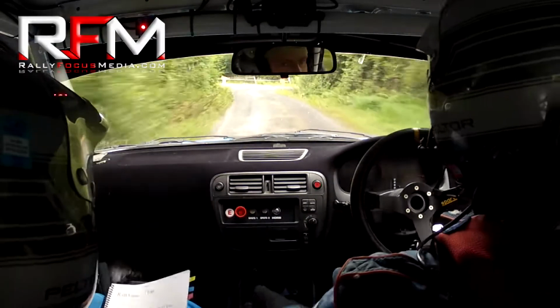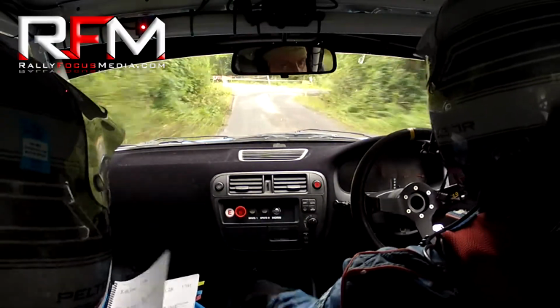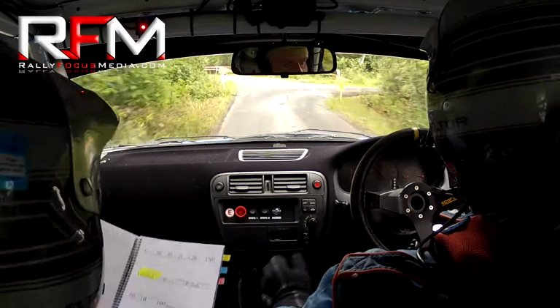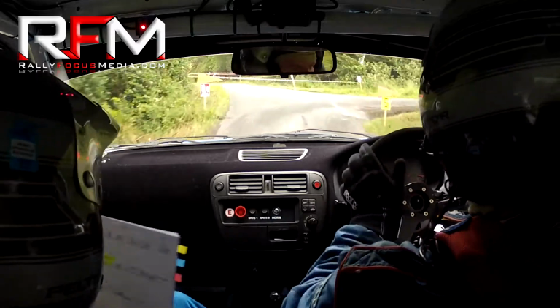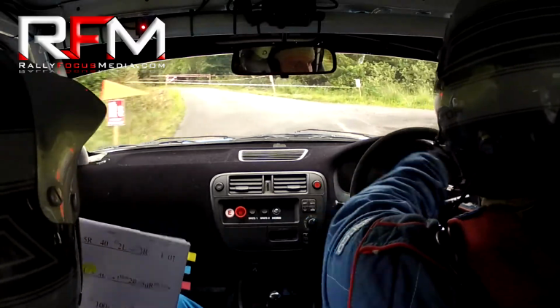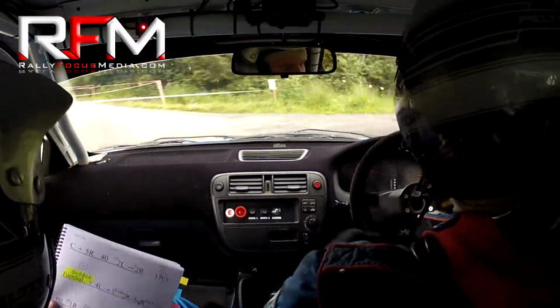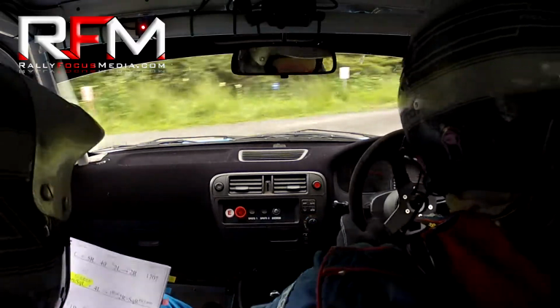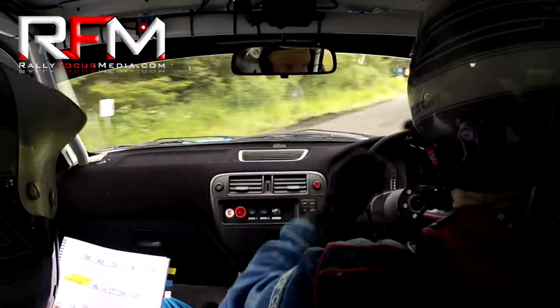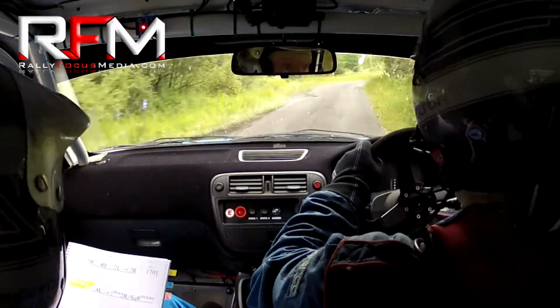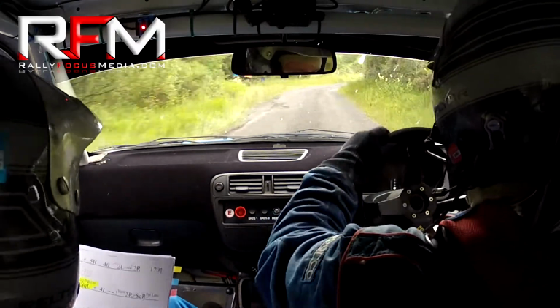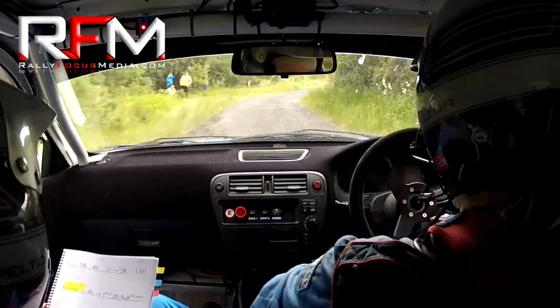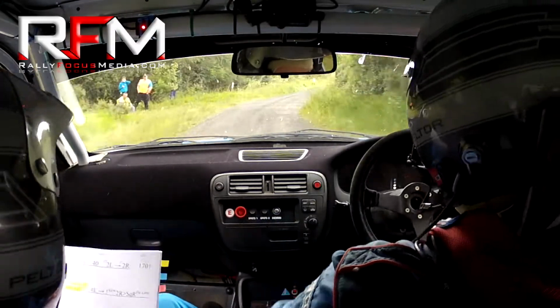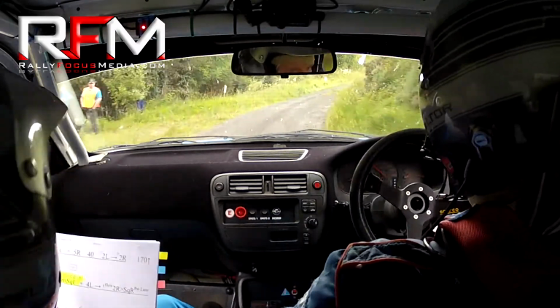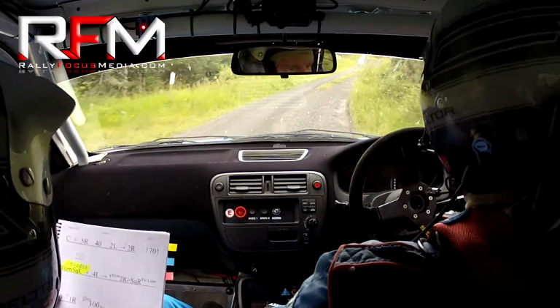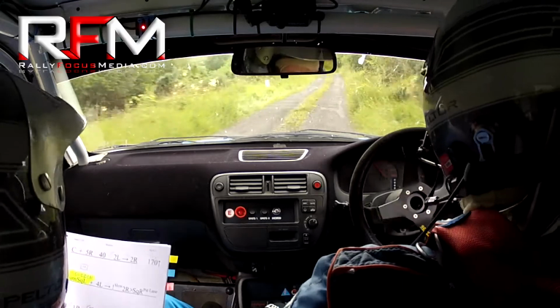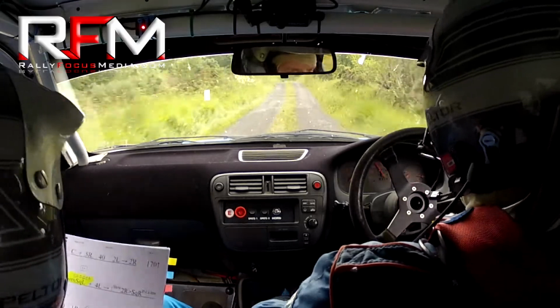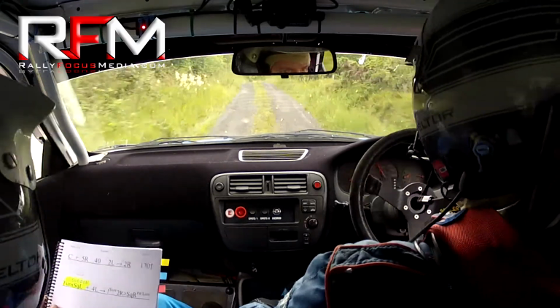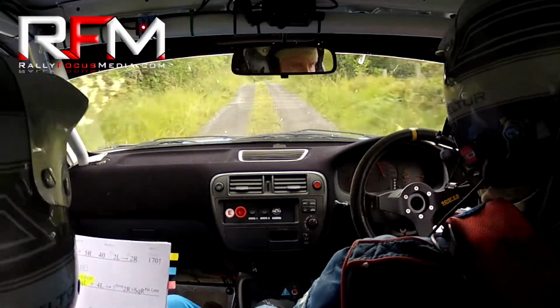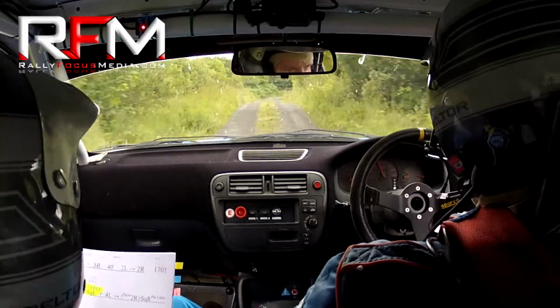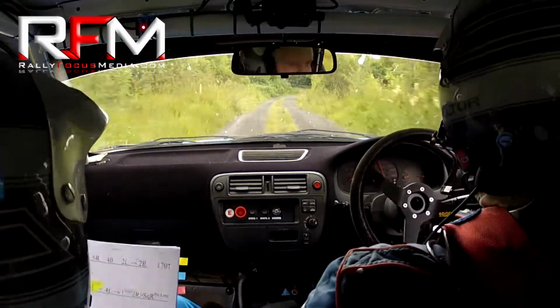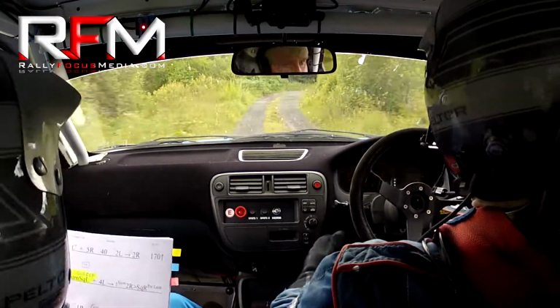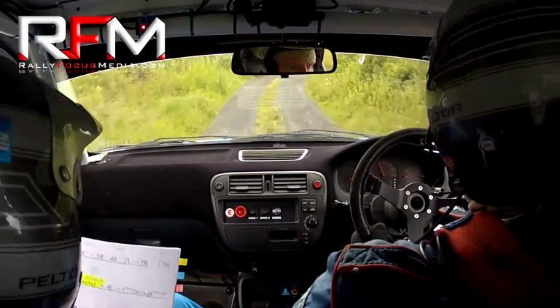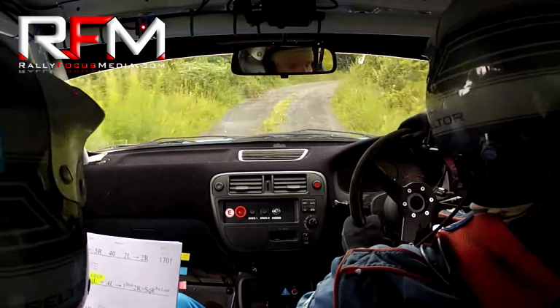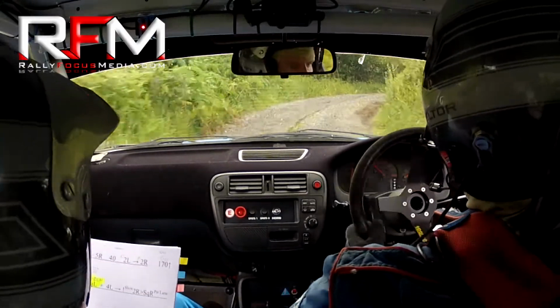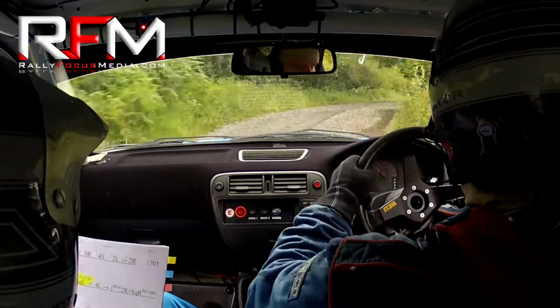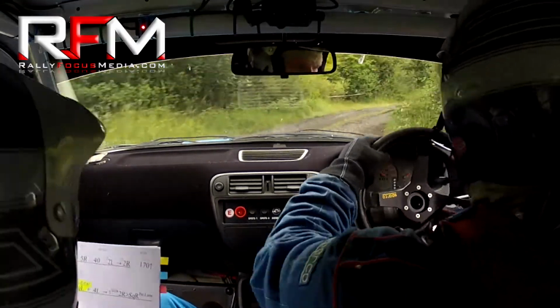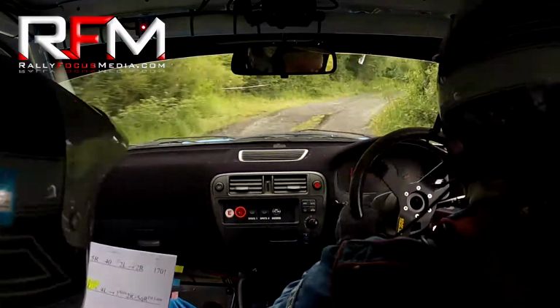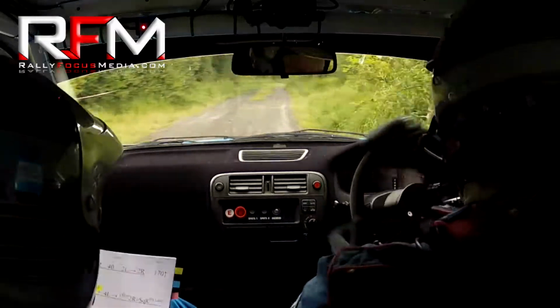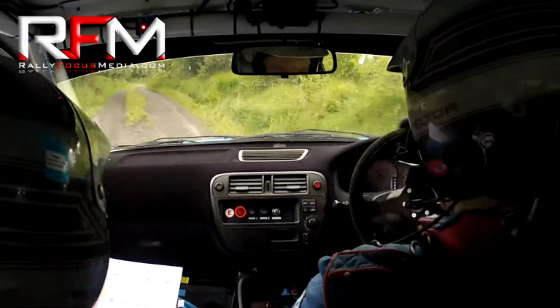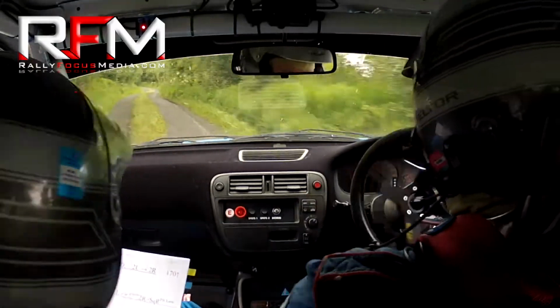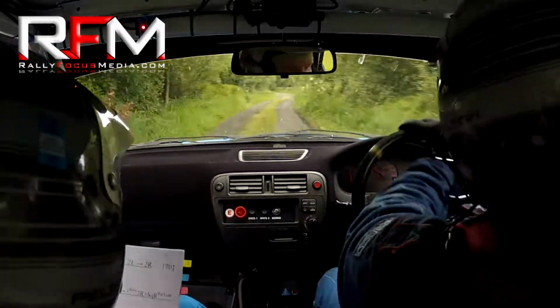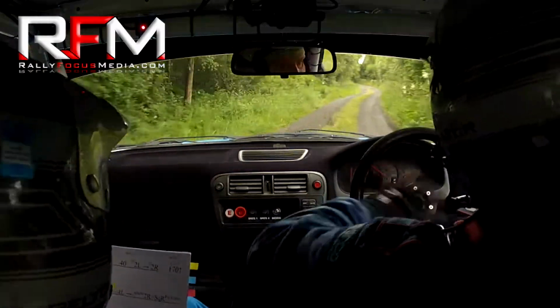4 right. Crest and a 5 right. 5 right here. 40. Flat two left, and a flat two right. Go on, you're all right, that's the boy.